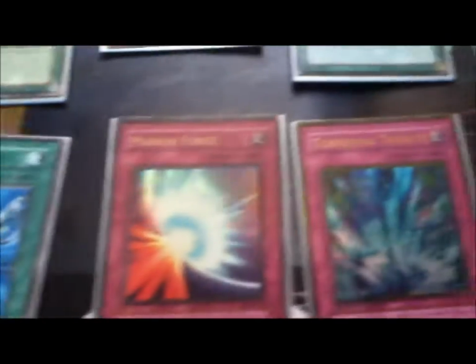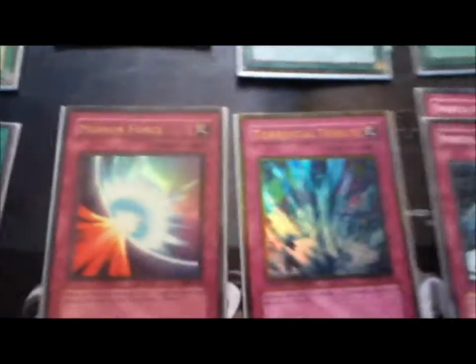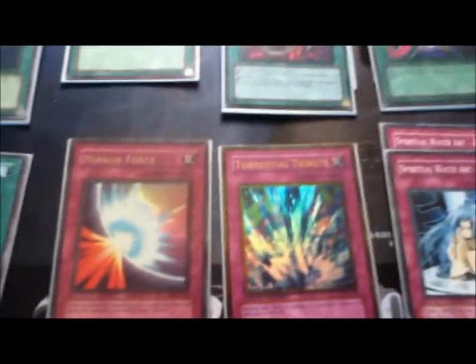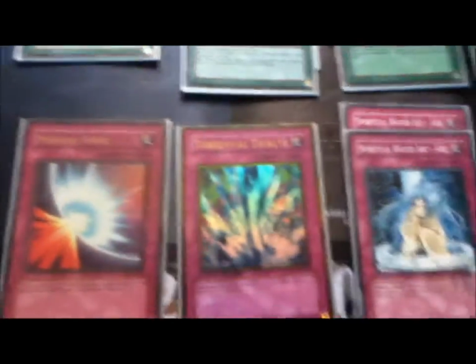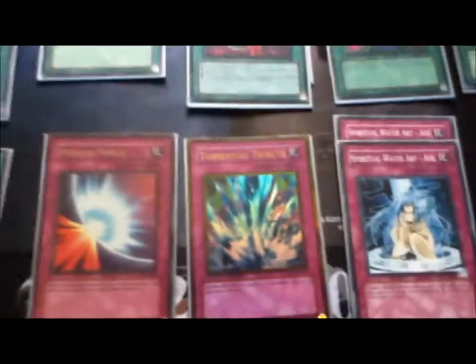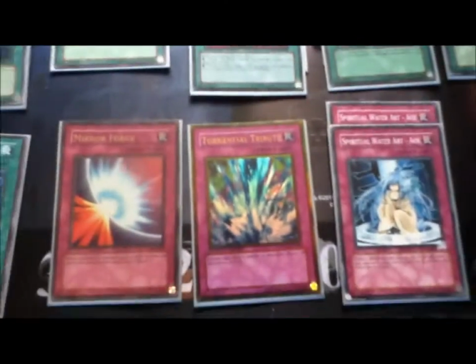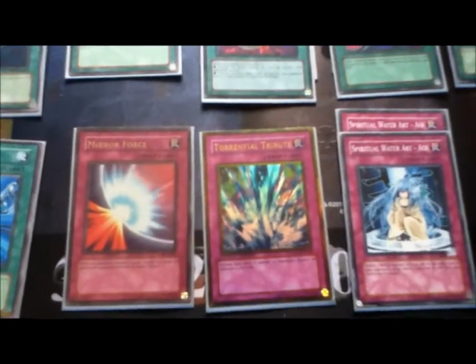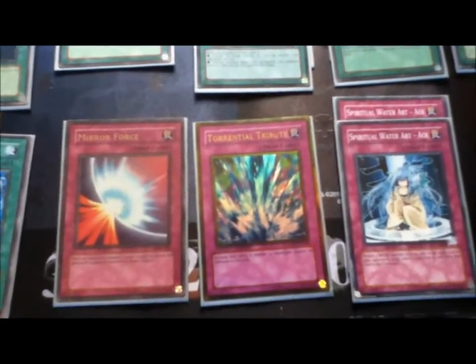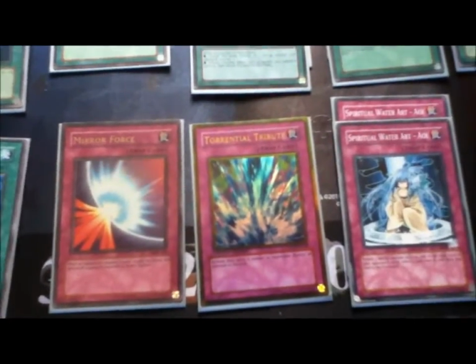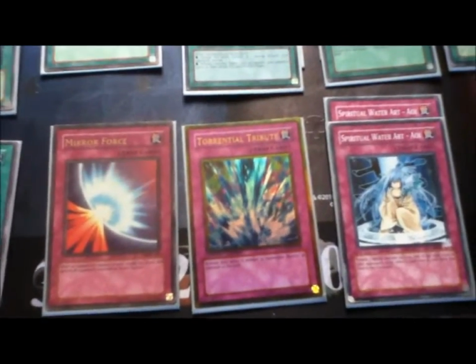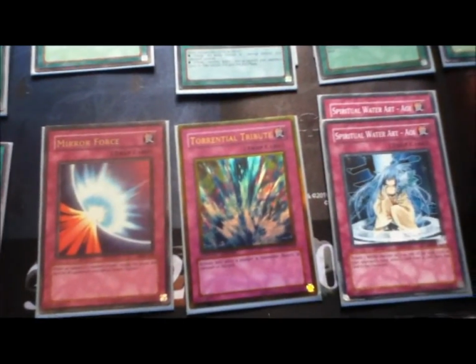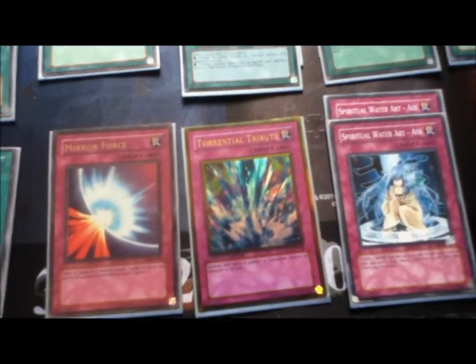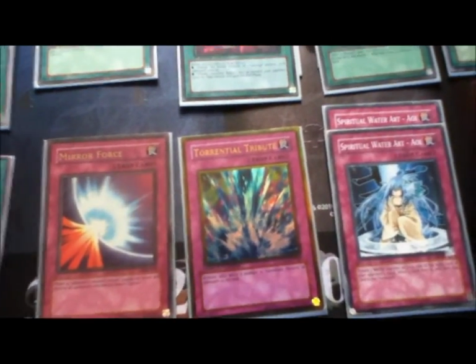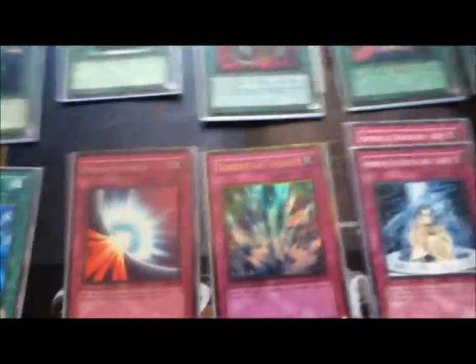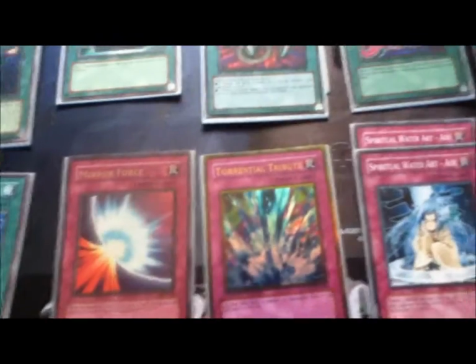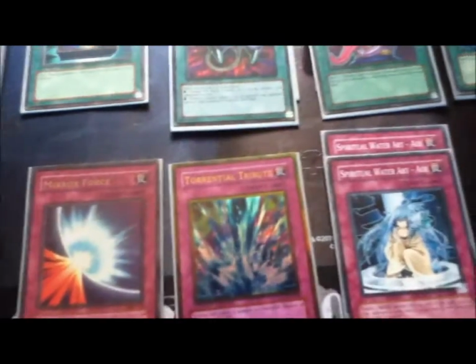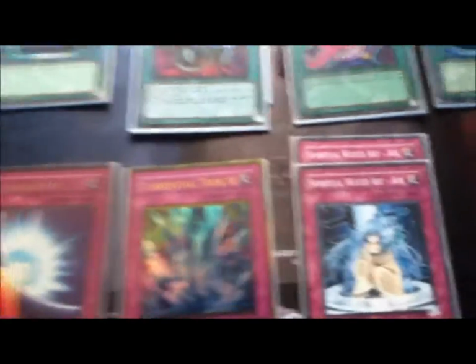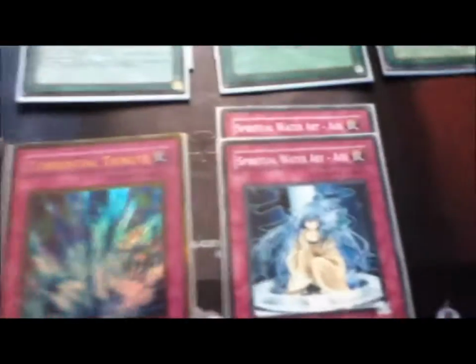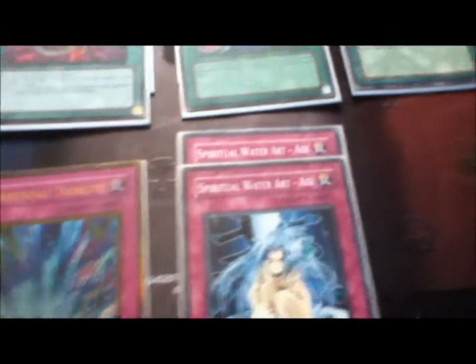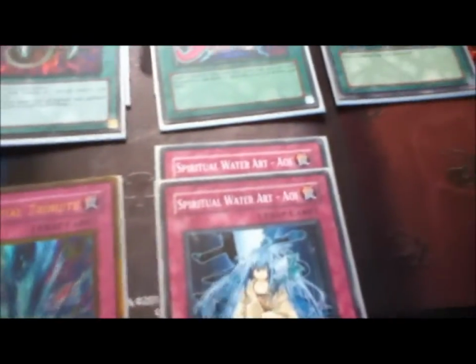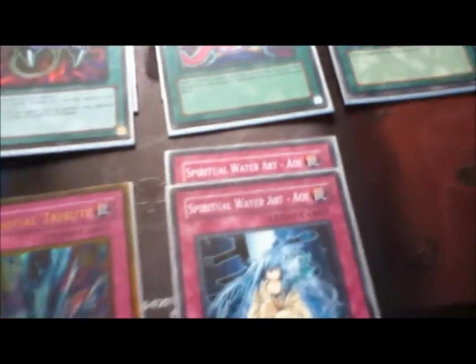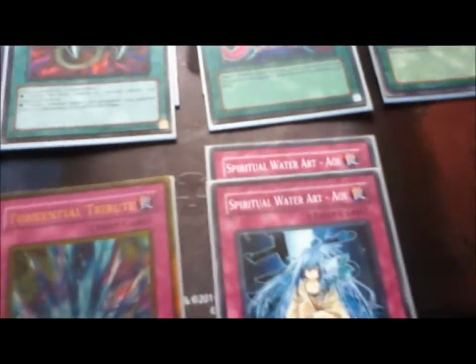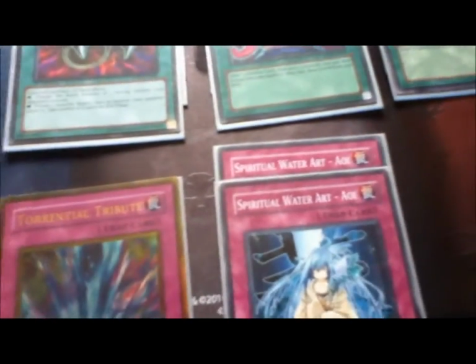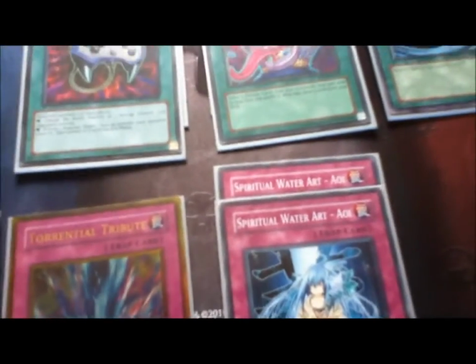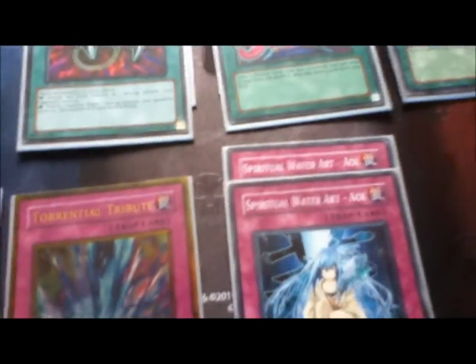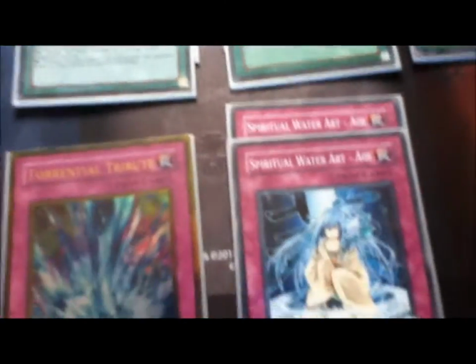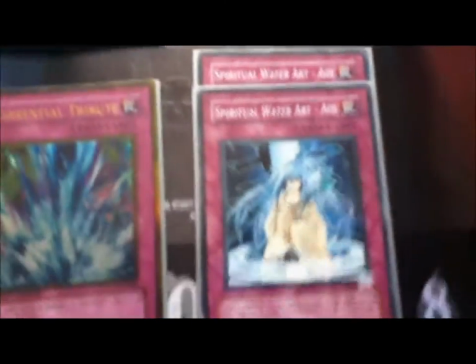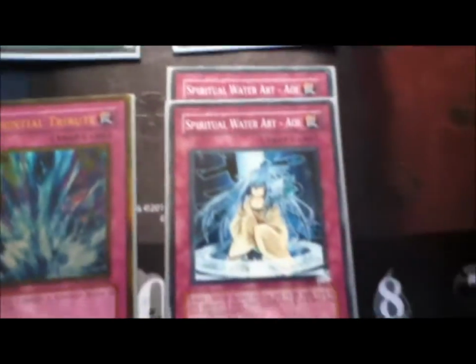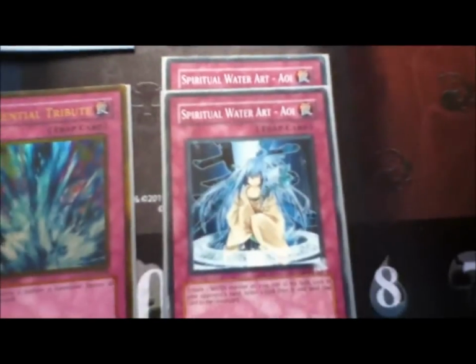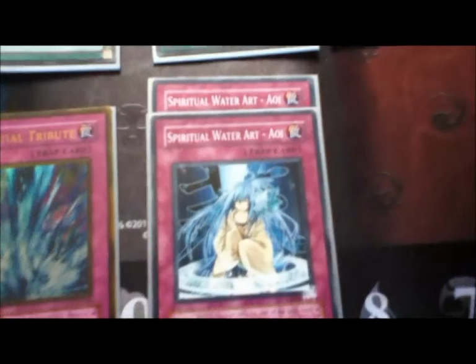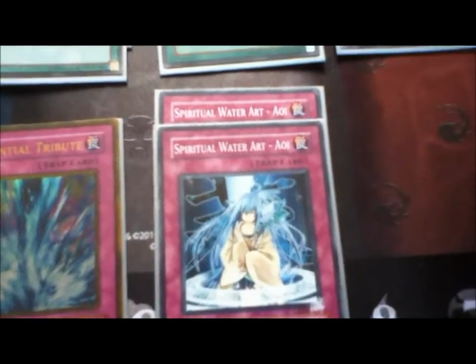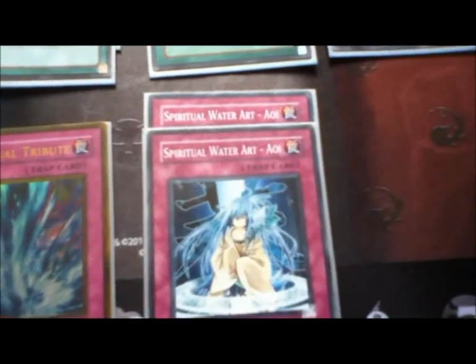And the 4 Traps are Mirror Force, Torrential, and 2 AoE. AoE is kind of a tech card. I really like it myself. It just kind of screws with Exodia, Samurai, whatever.